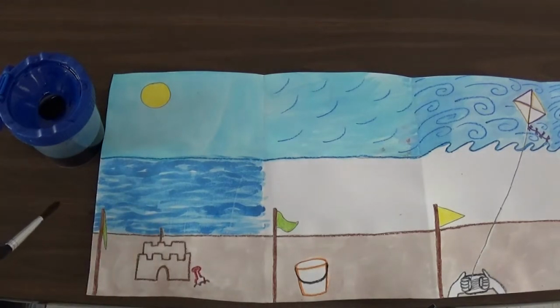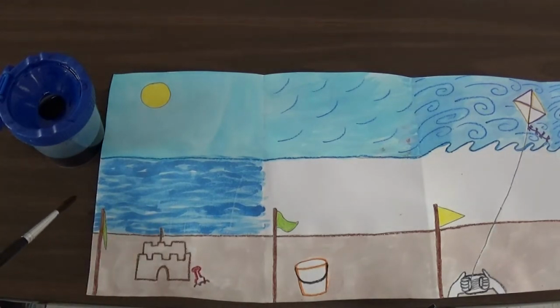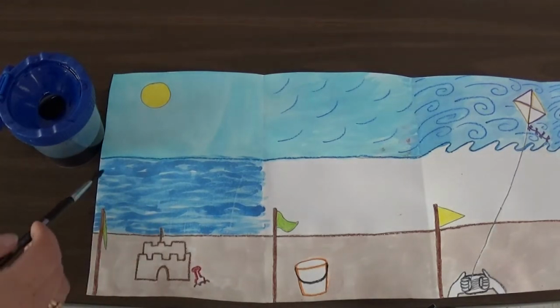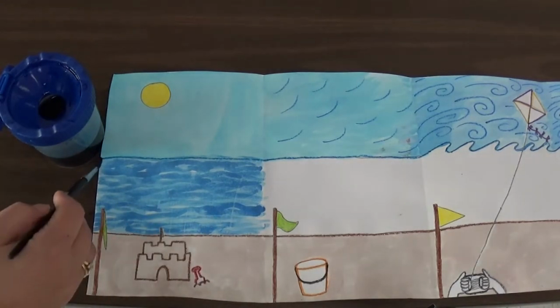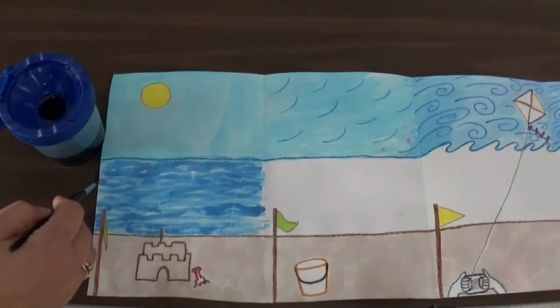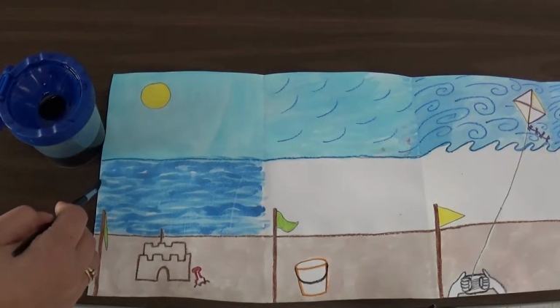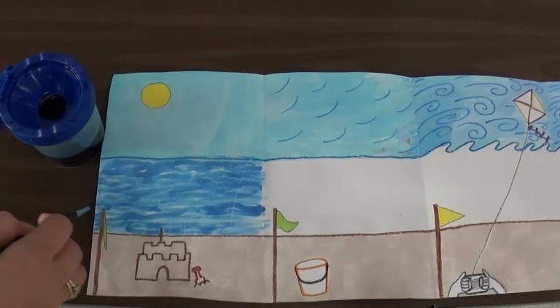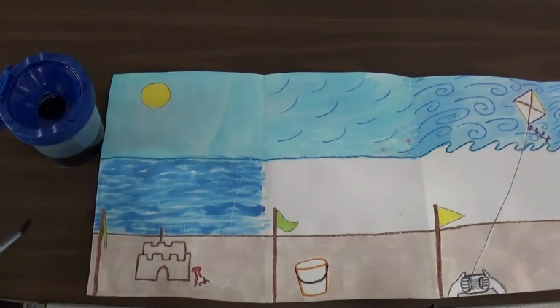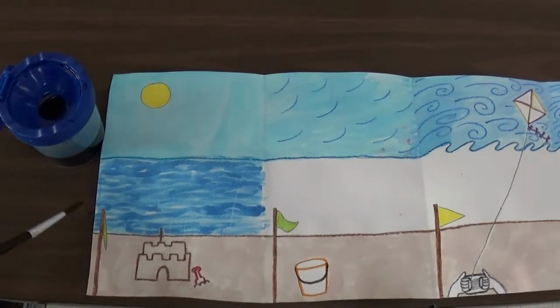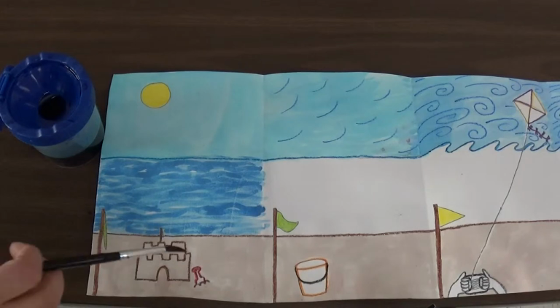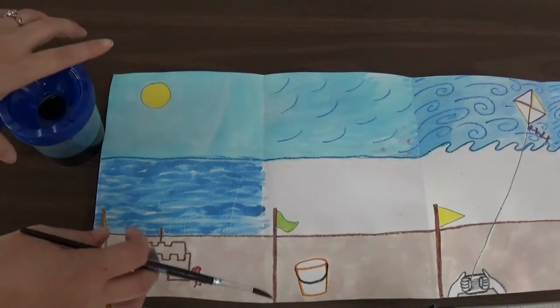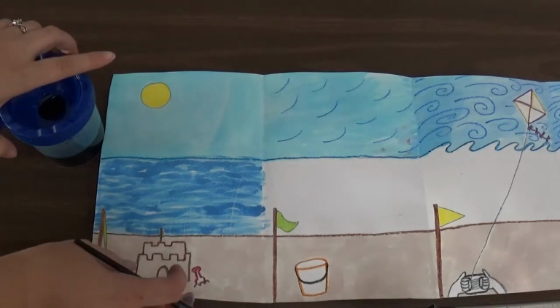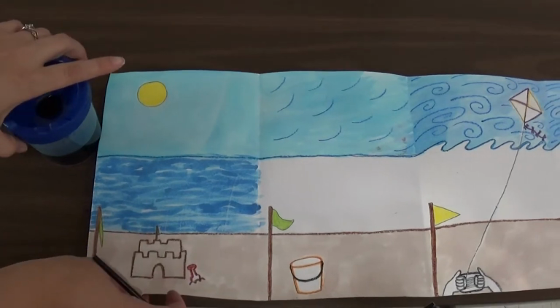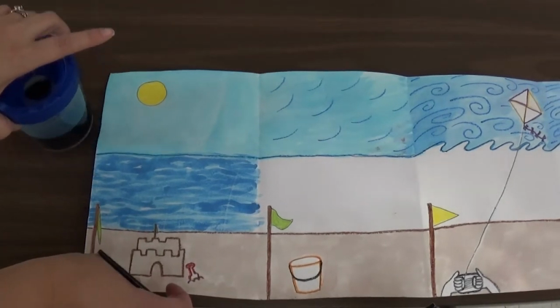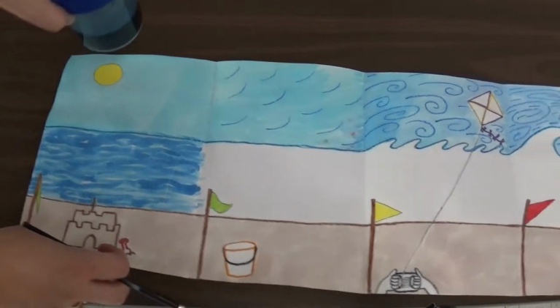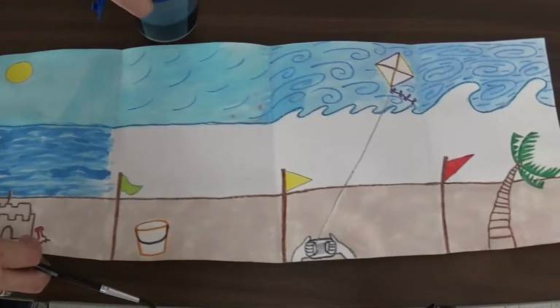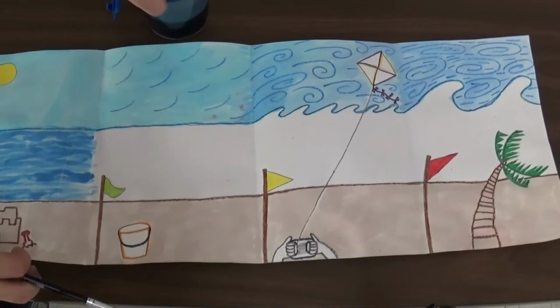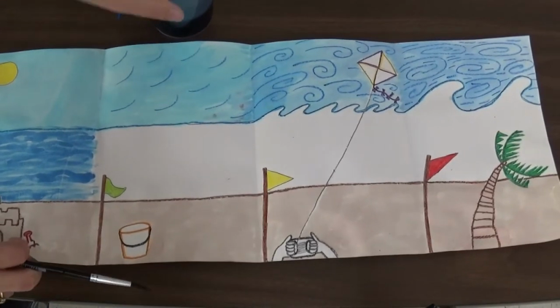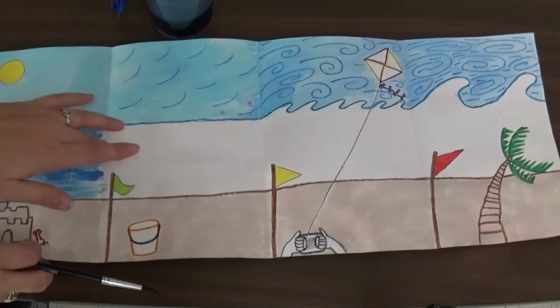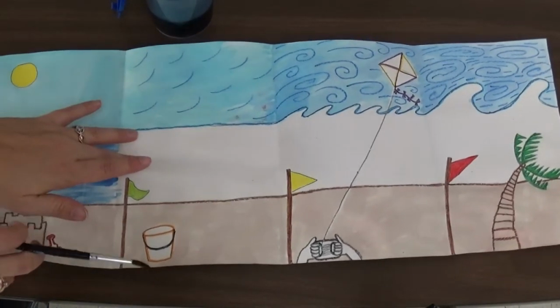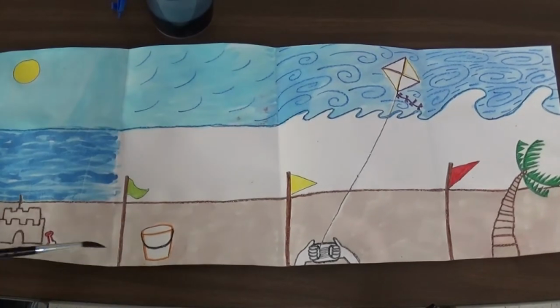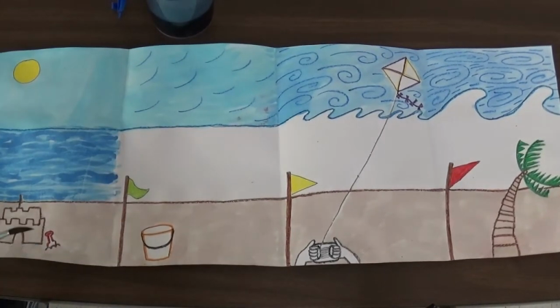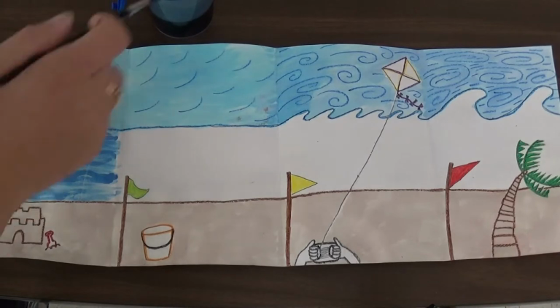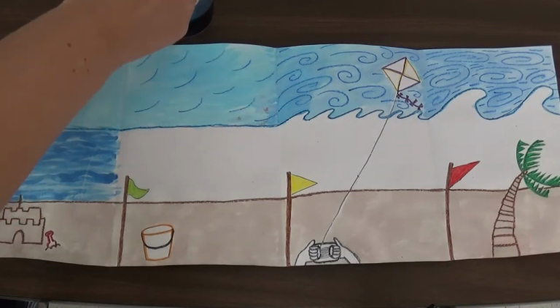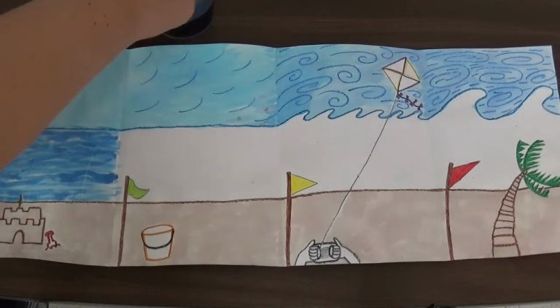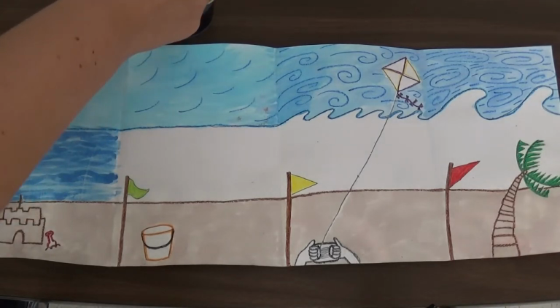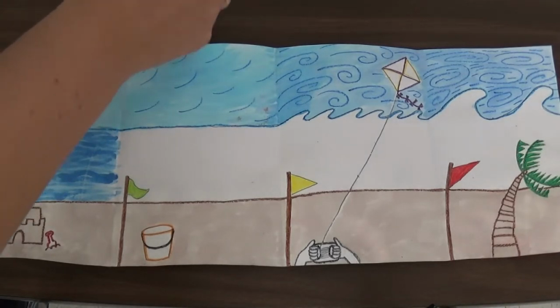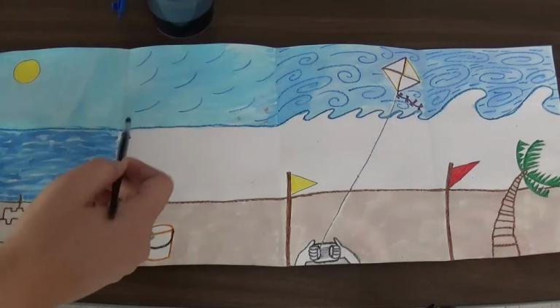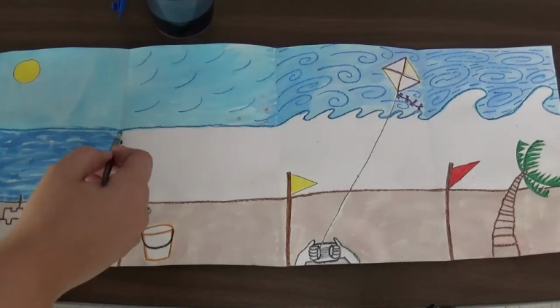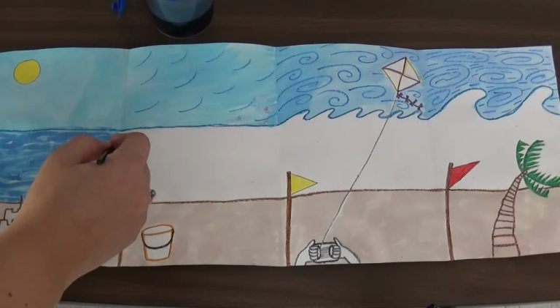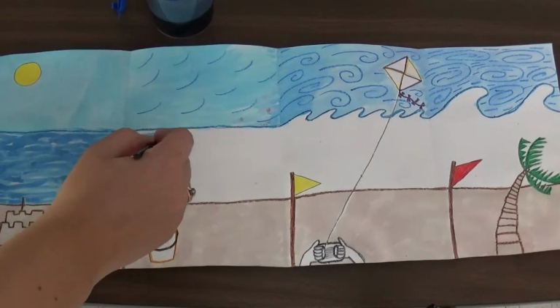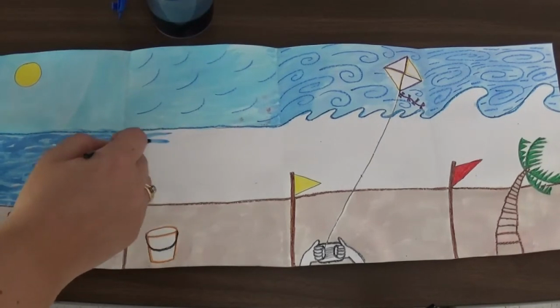And you can see it looks kind of like water. It has different texture to make the water show up, almost like tiny little waves. And then I am going to do the same thing in this next one. This is our light breeze day, so again the waves aren't going to really be that big. We are going to kind of do our lines sideways.